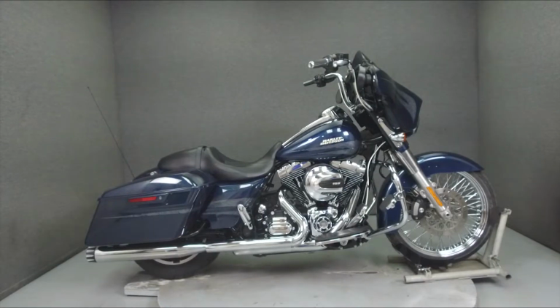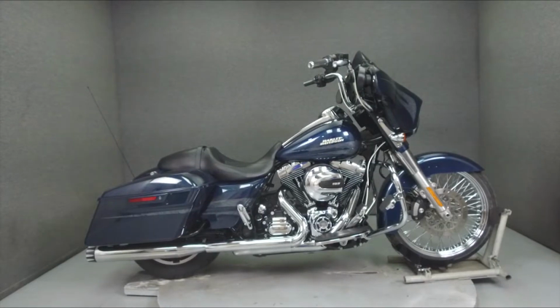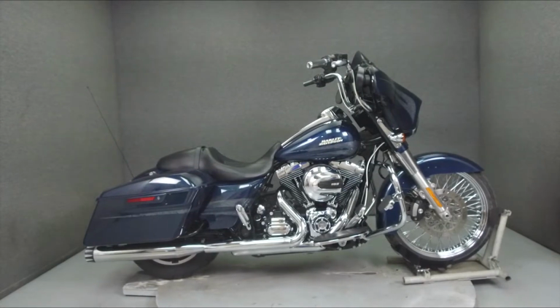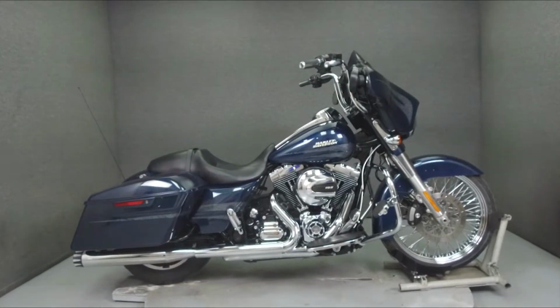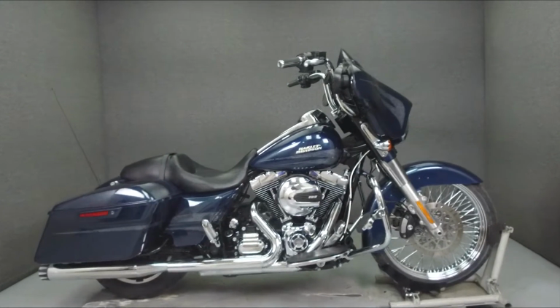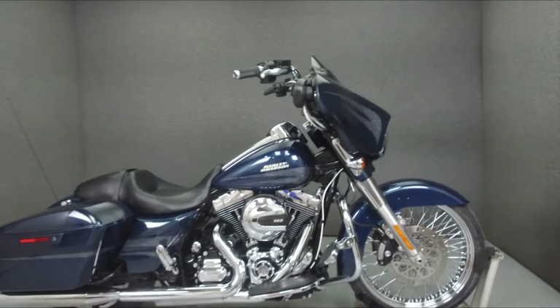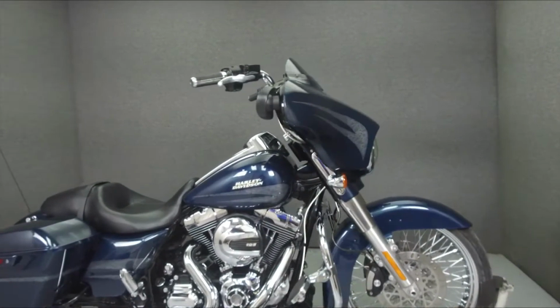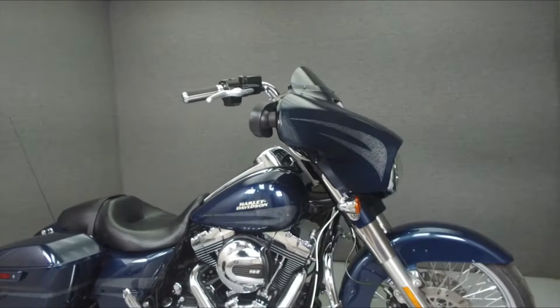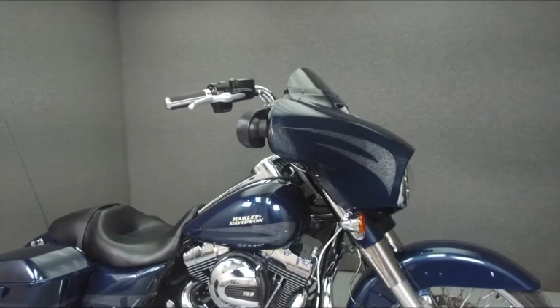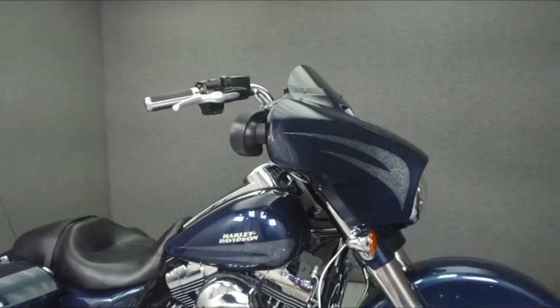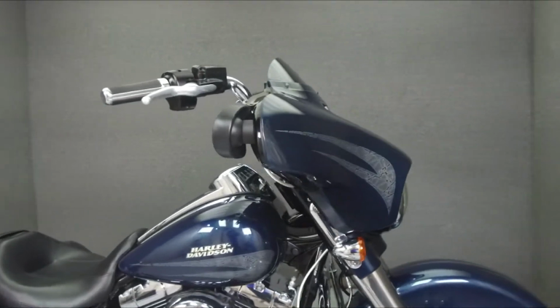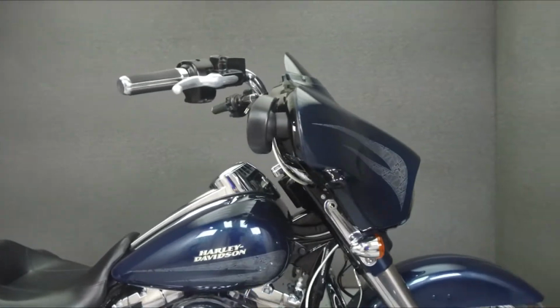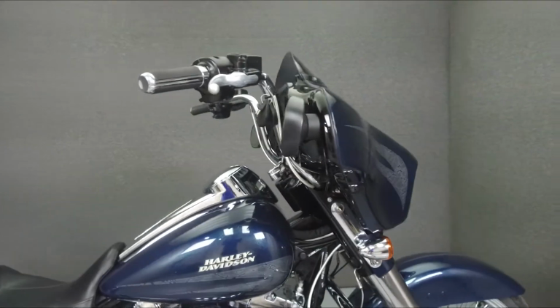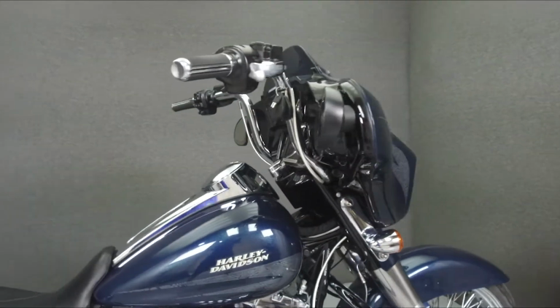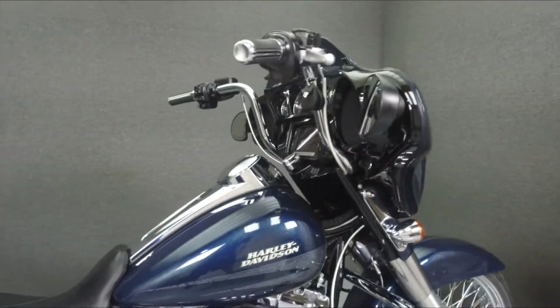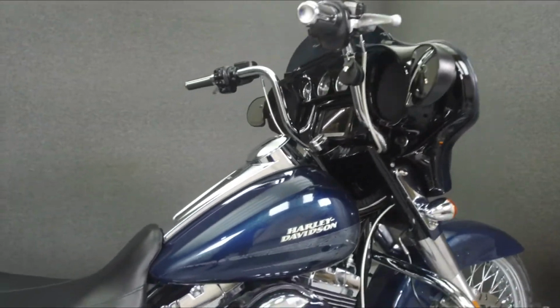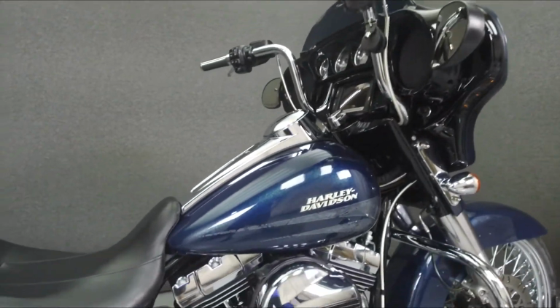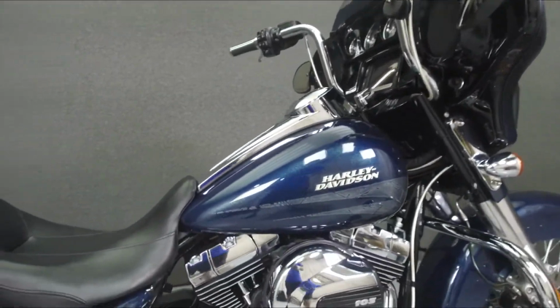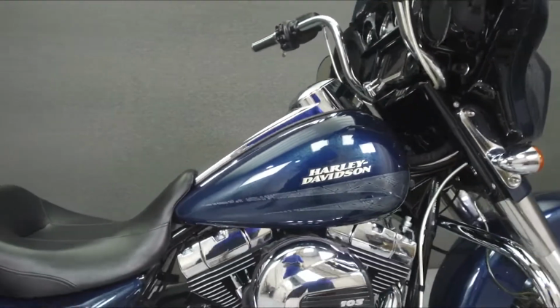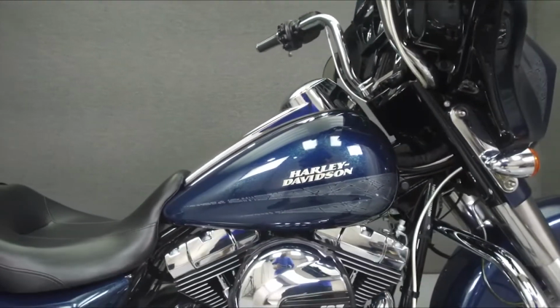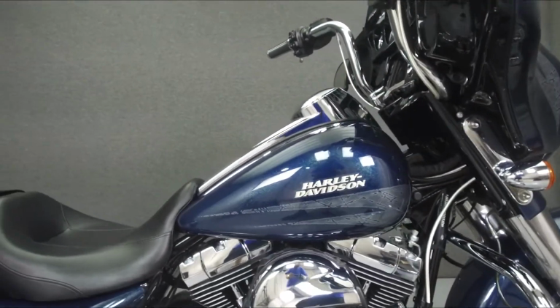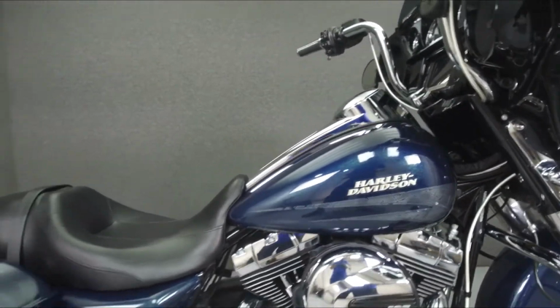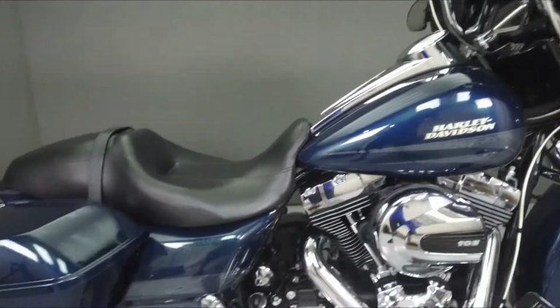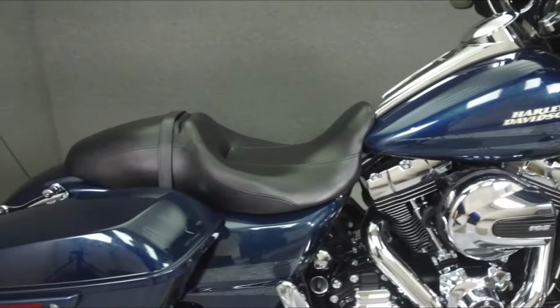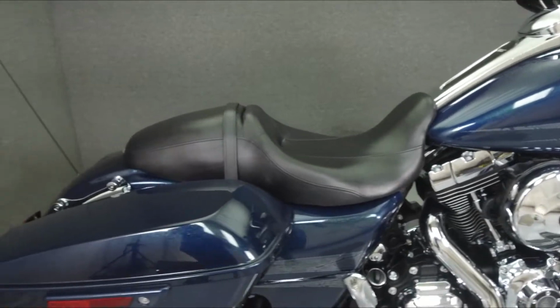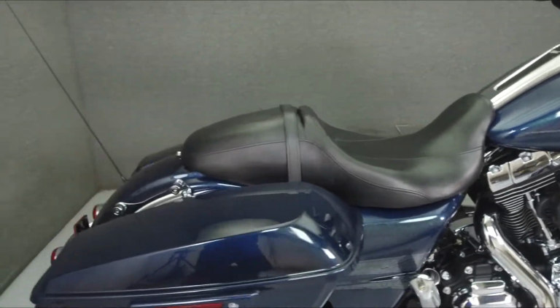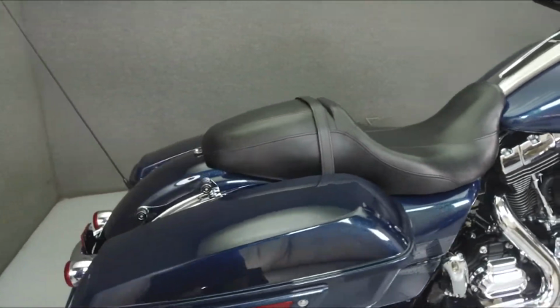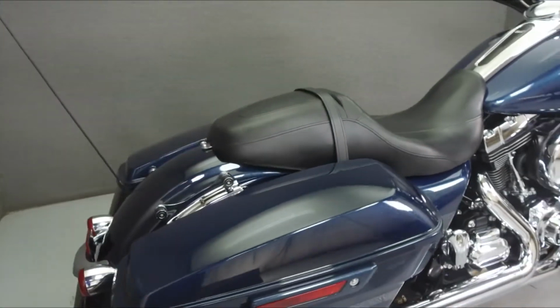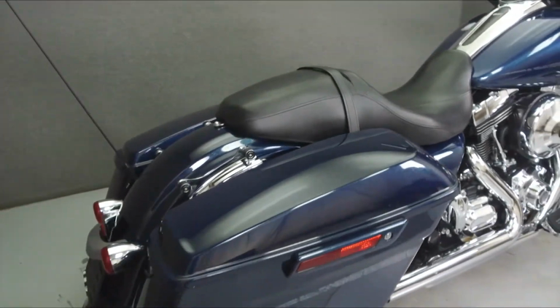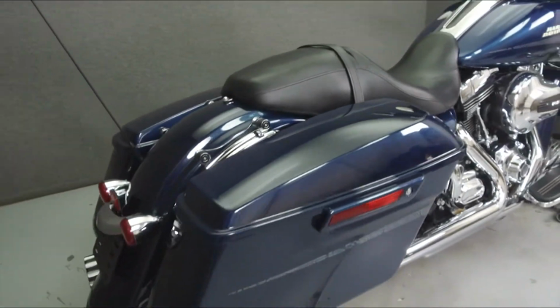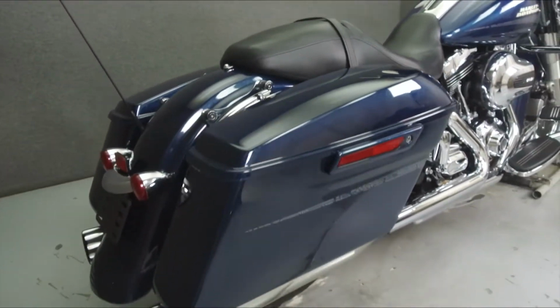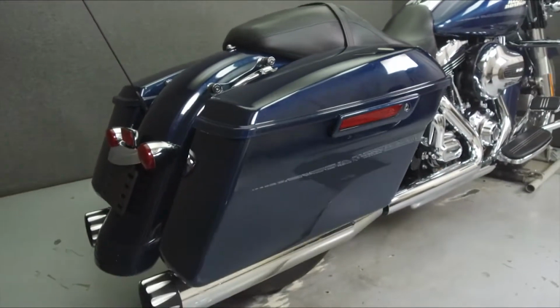Hey everyone, this is Keegan from National Power Sports. Today, we're going to take a look at this 2016 Harley-Davidson Street Glide Special with 5,454 miles.